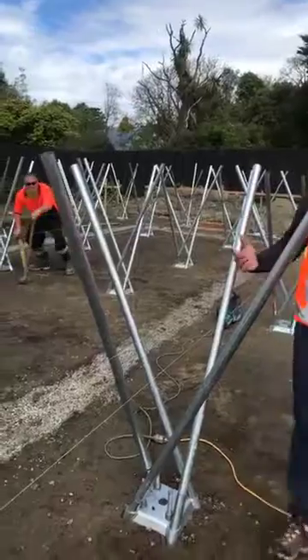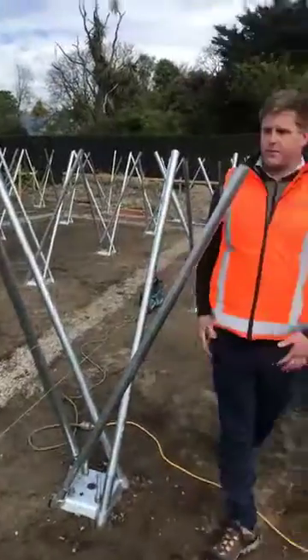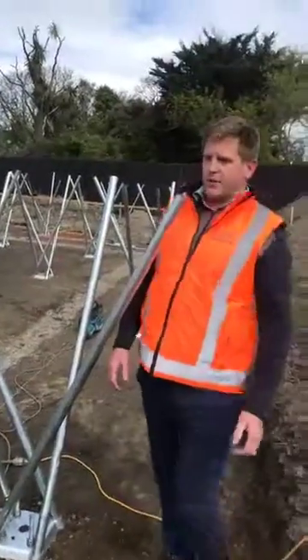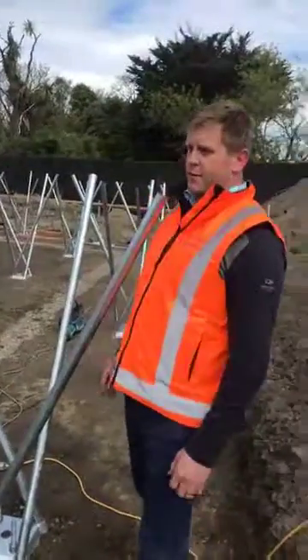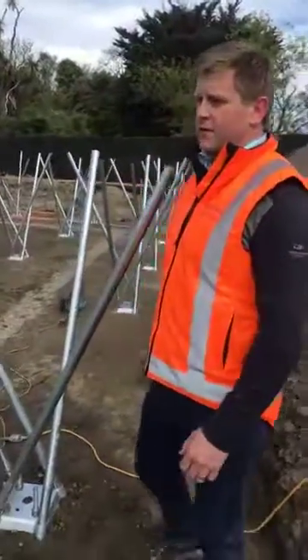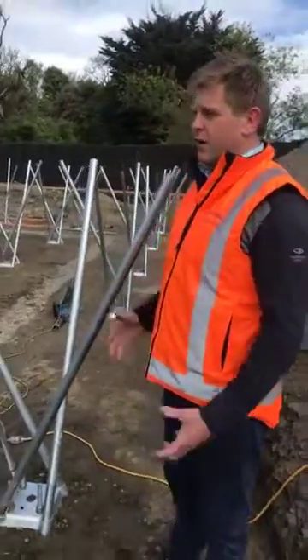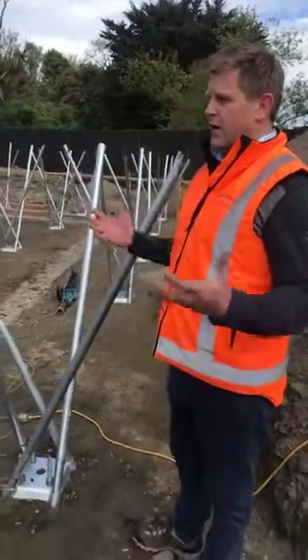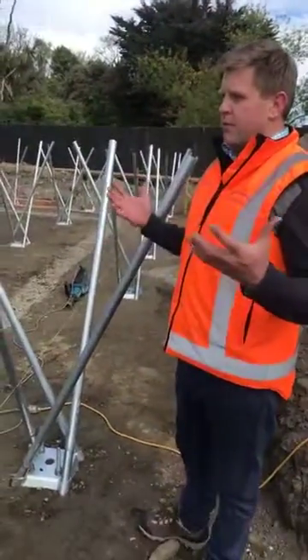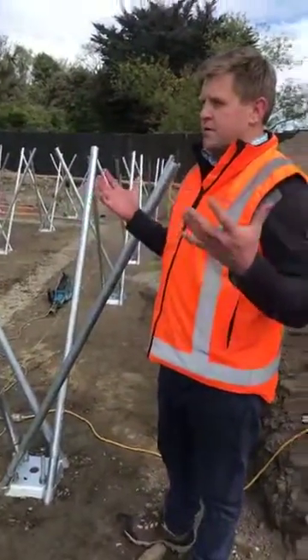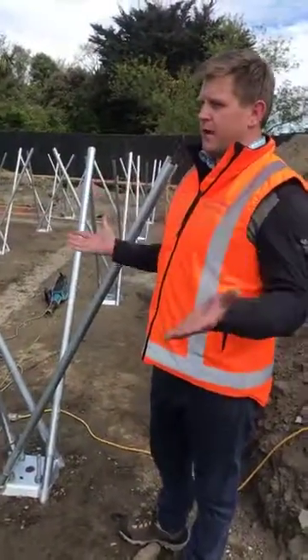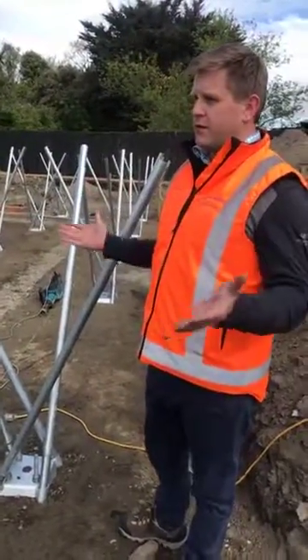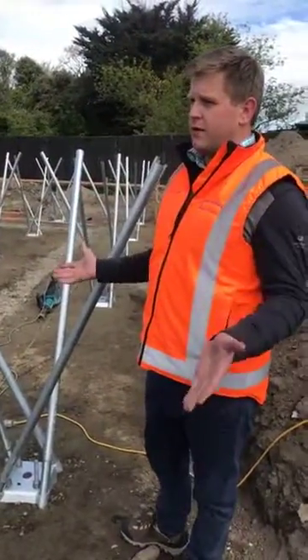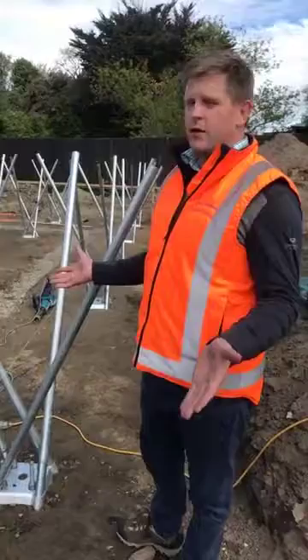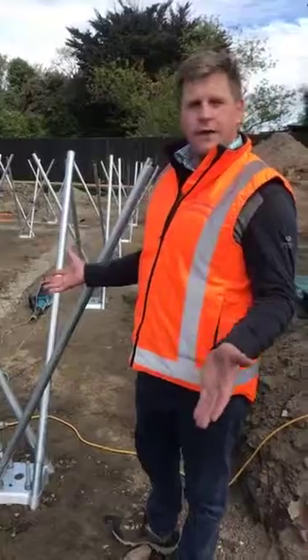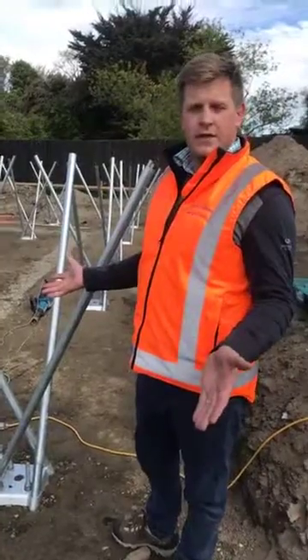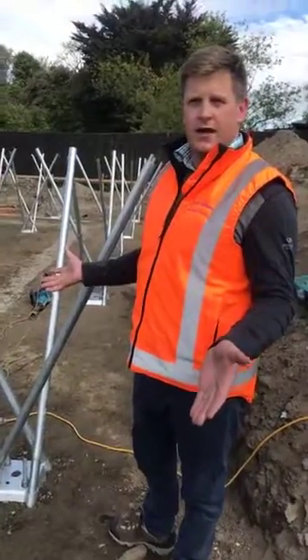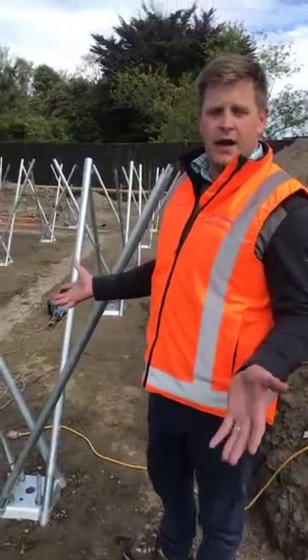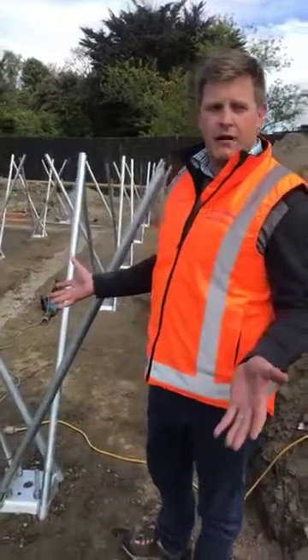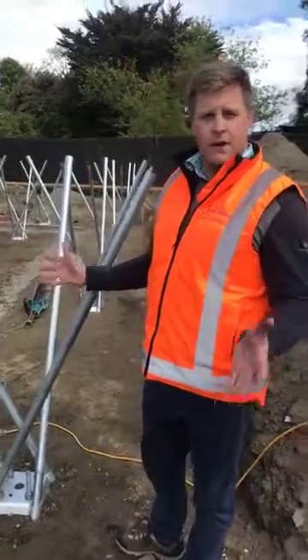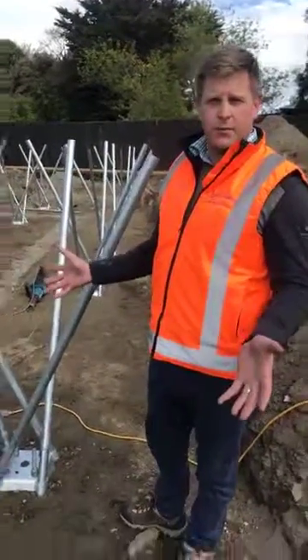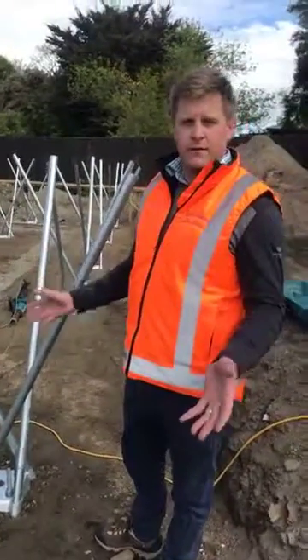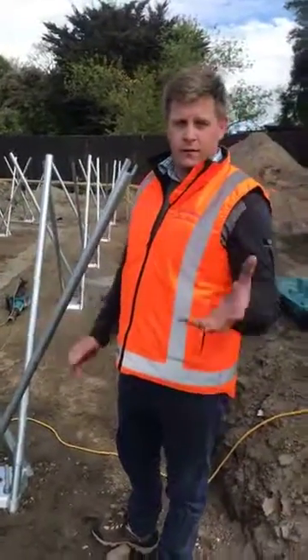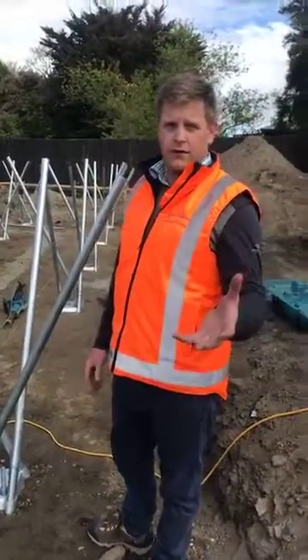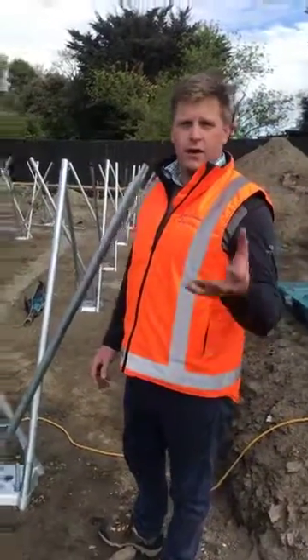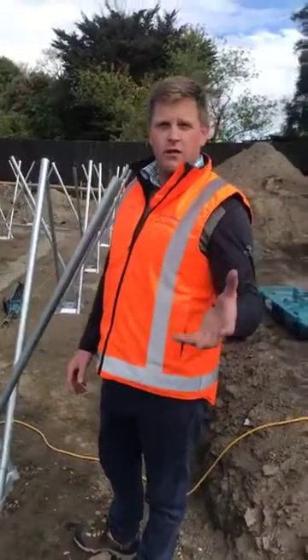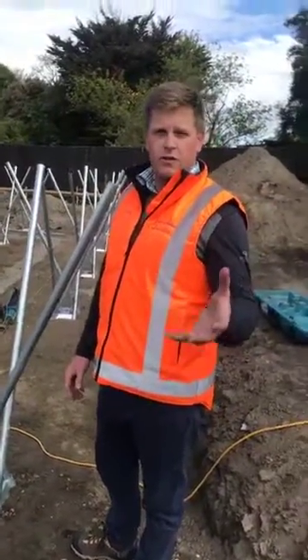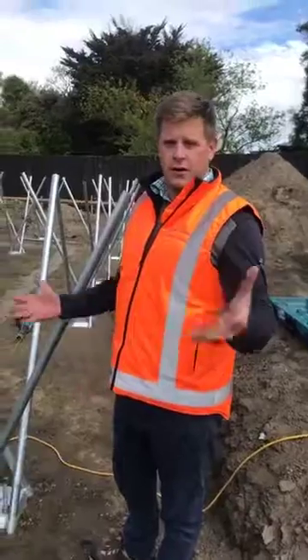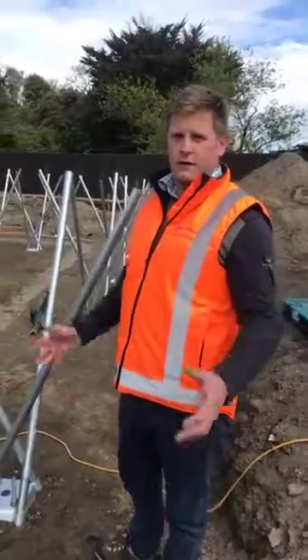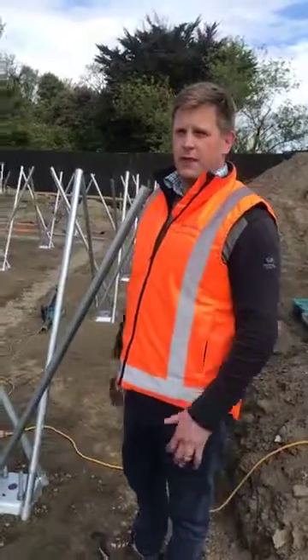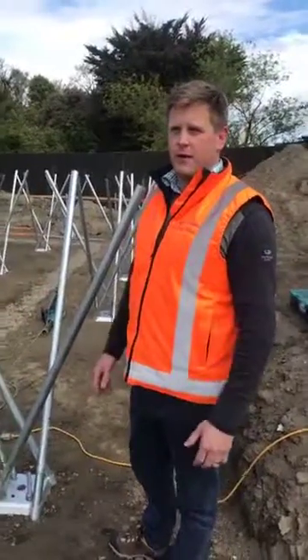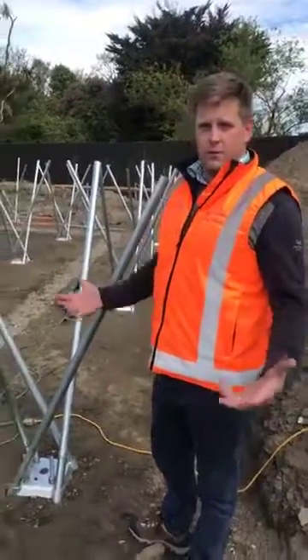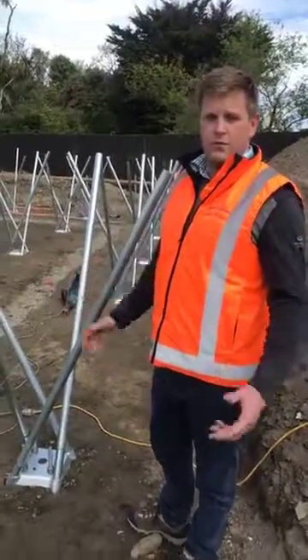It's been a pretty productive morning. On a TC3 site, to put a foundation down in a day and a half is pretty impressive. If you've got a tricky site in Christchurch, get in touch with the Land Homes team — we're experts.